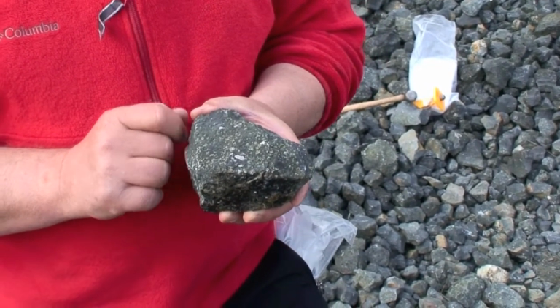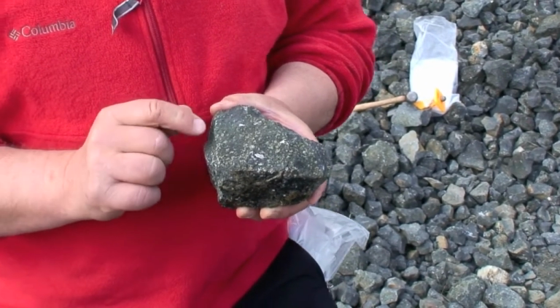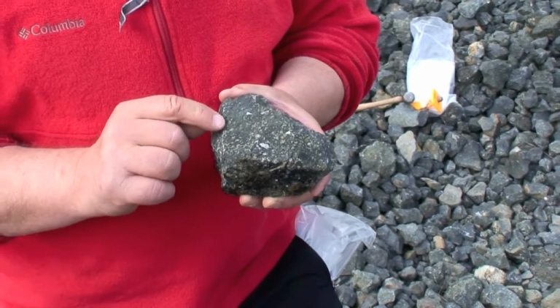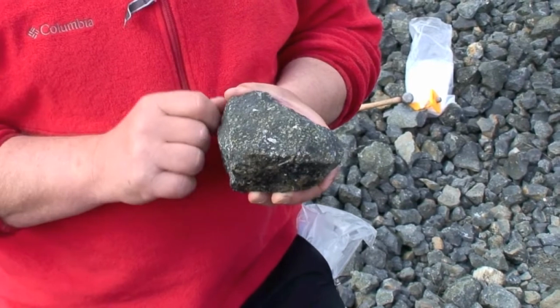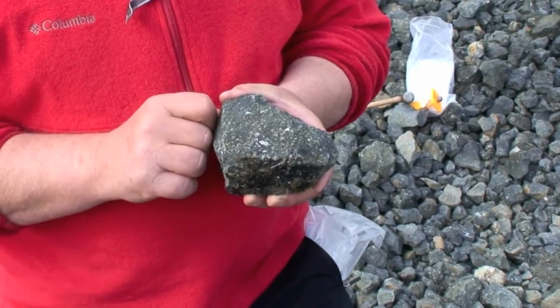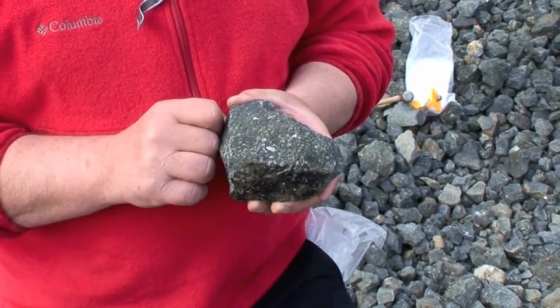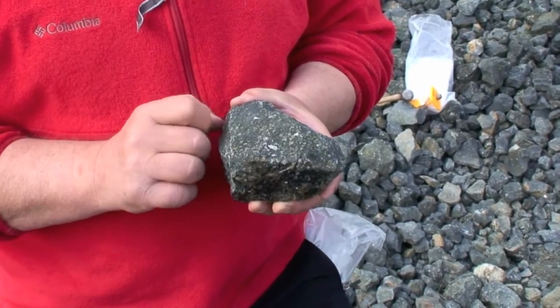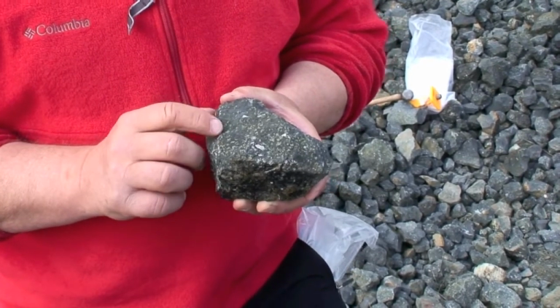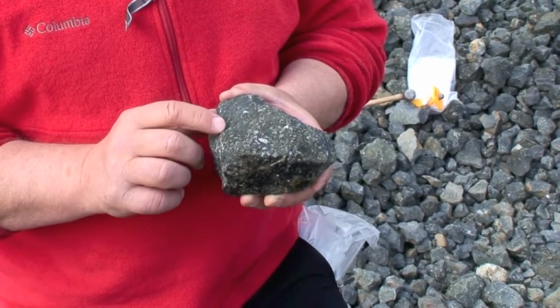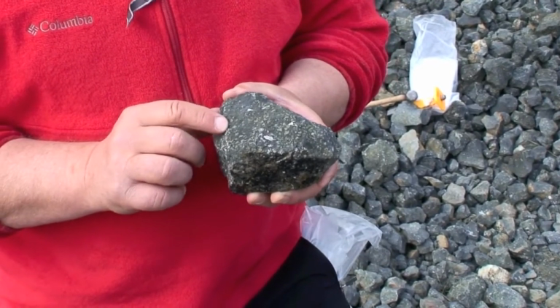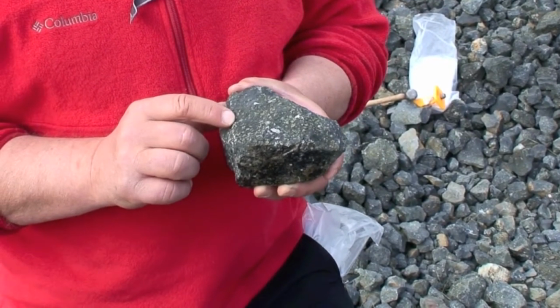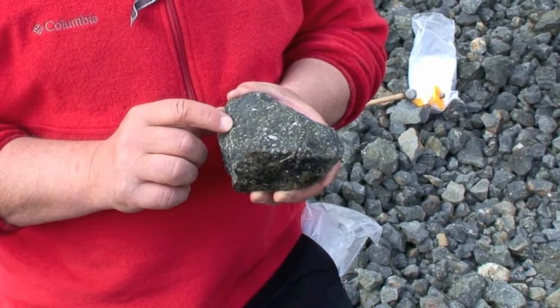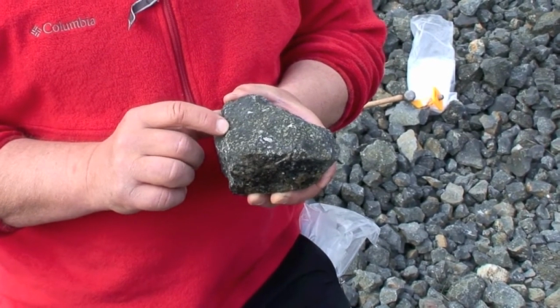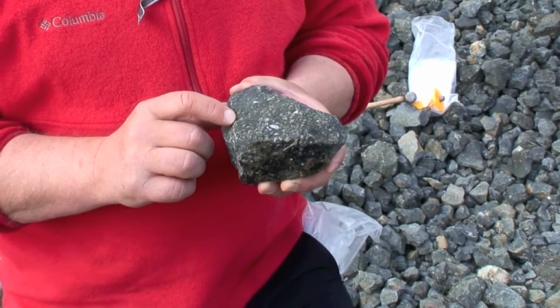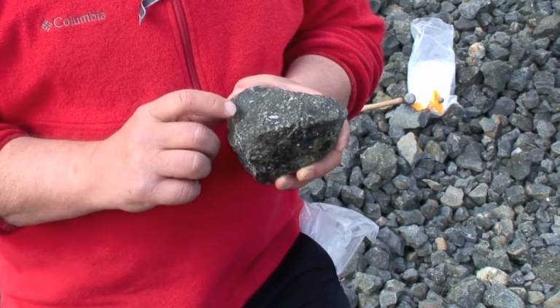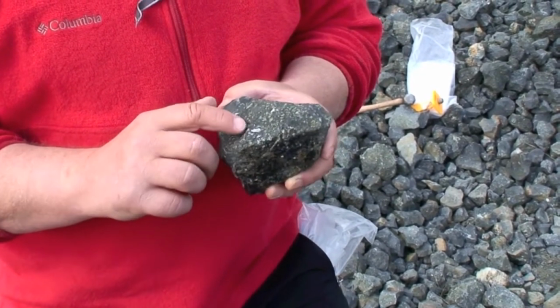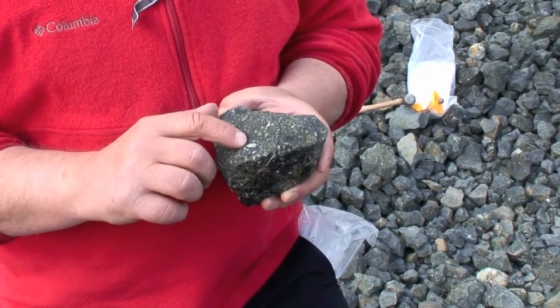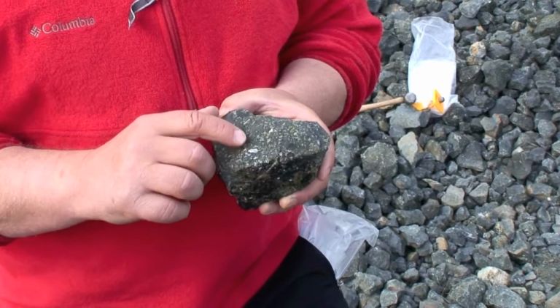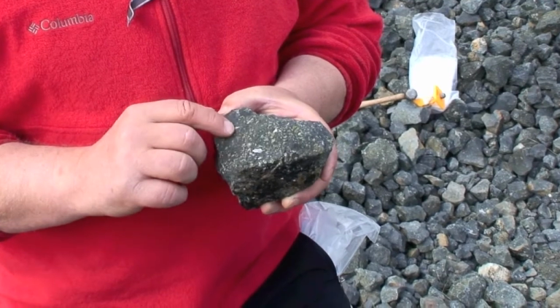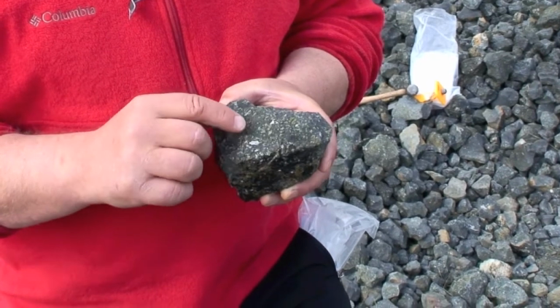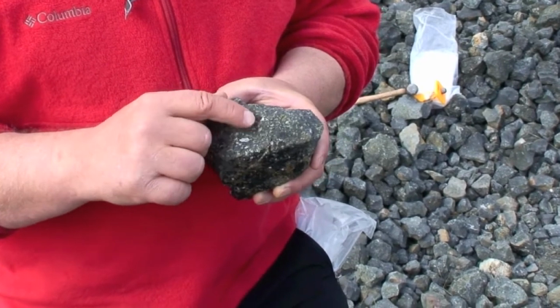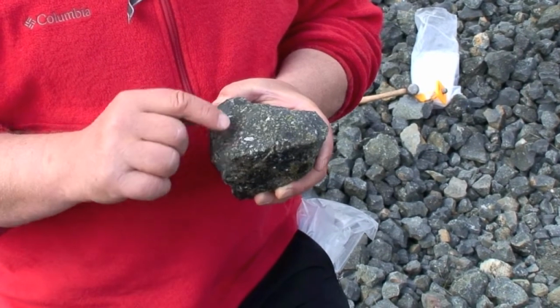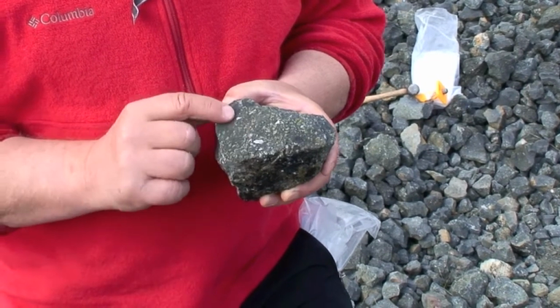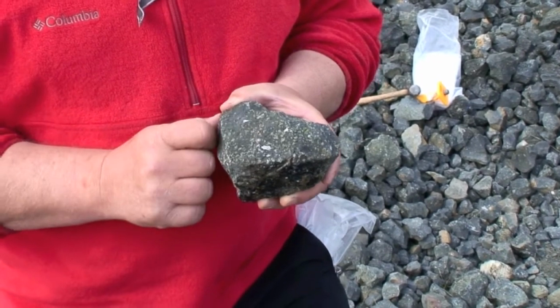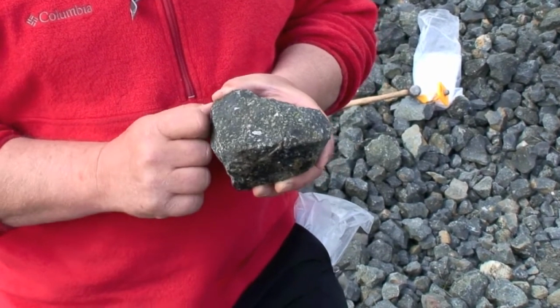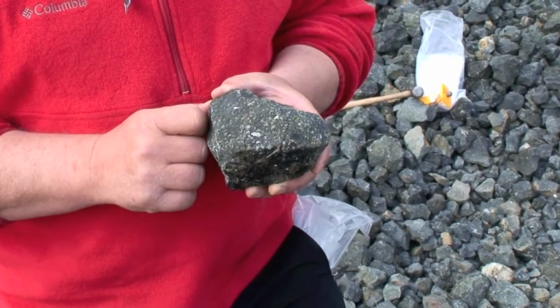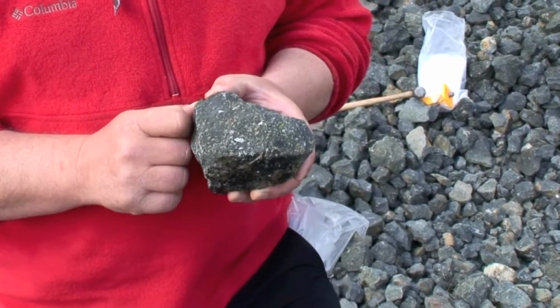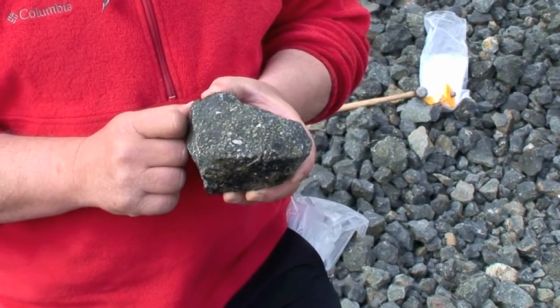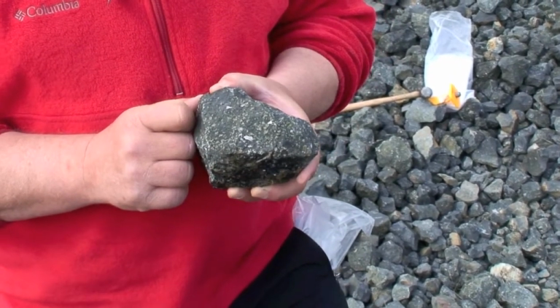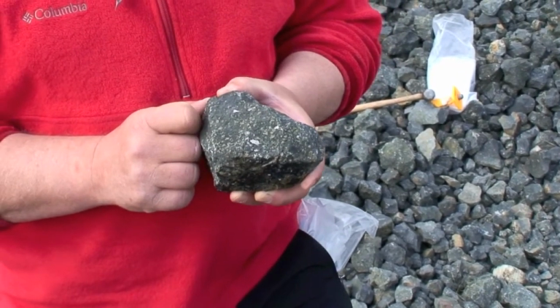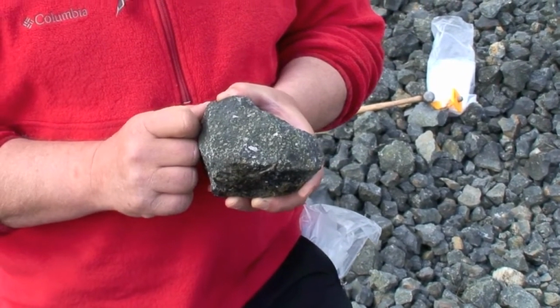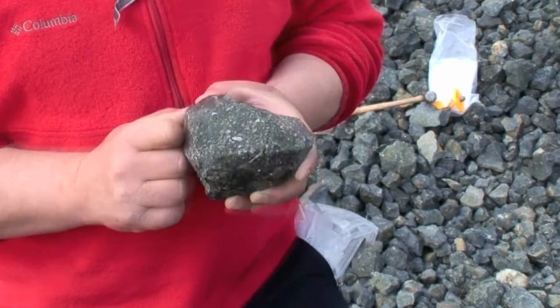And in those olivines we have melt inclusions, which we are after. This rock also has a few white specks in it, which are the pliocrysts that we described from the earlier stop.